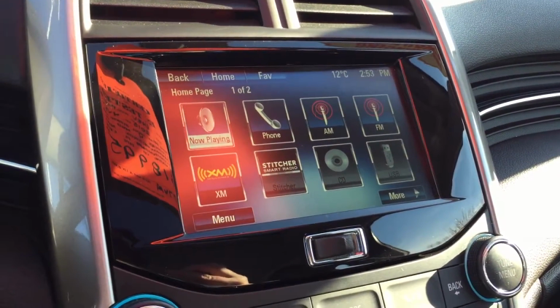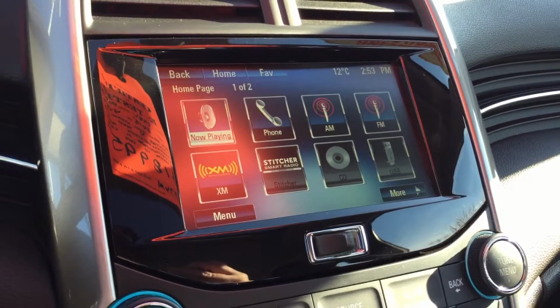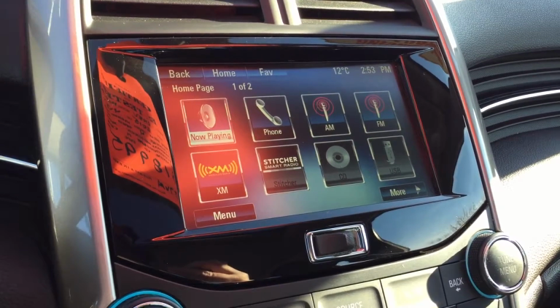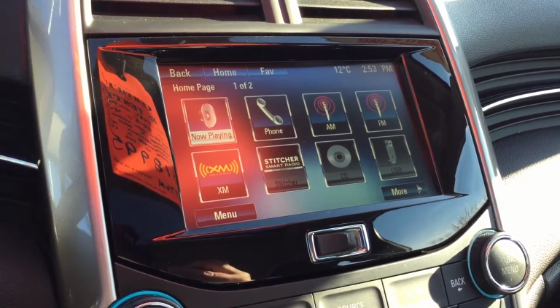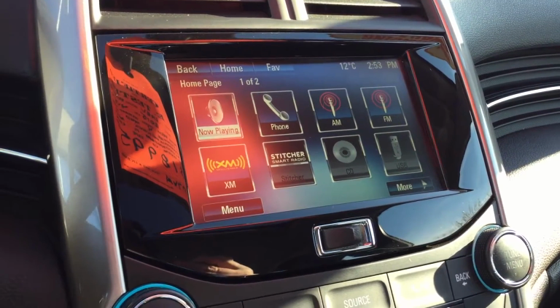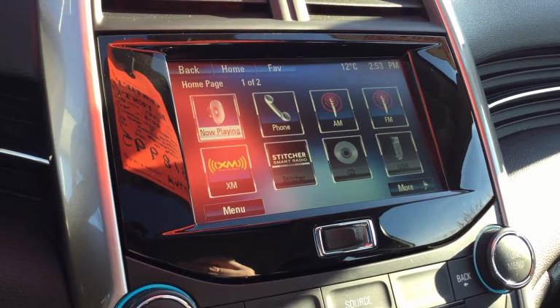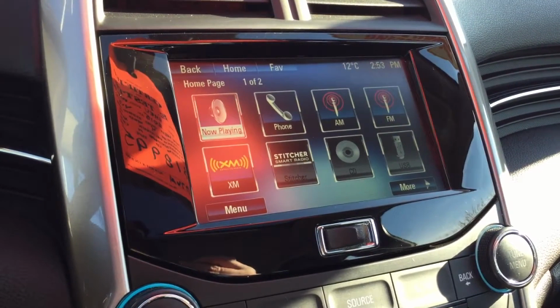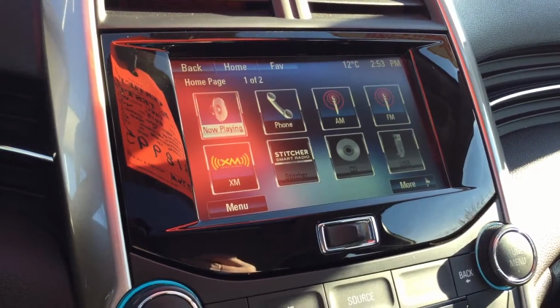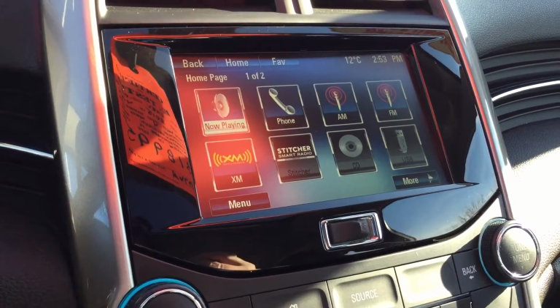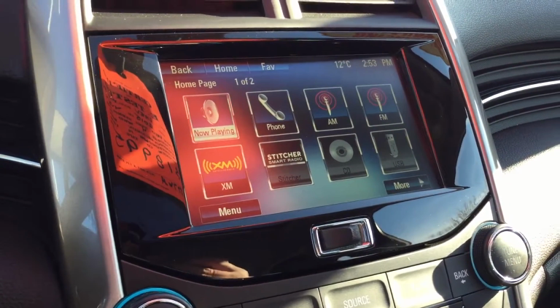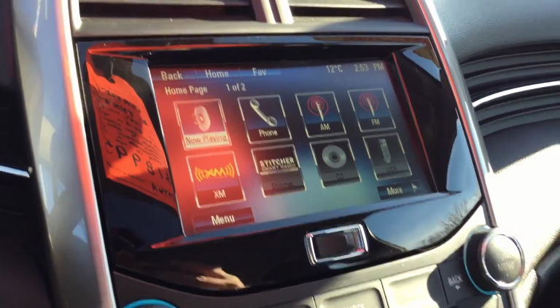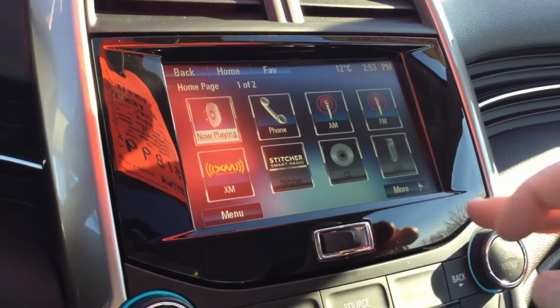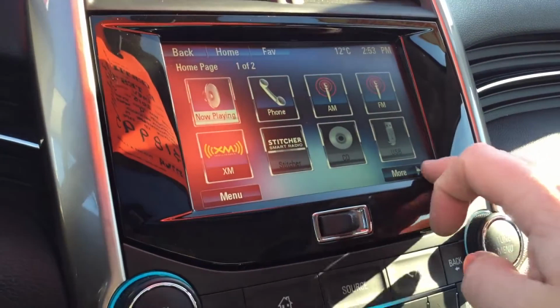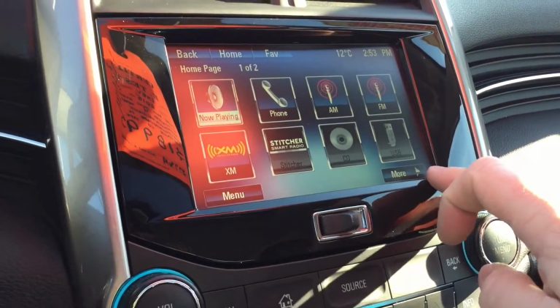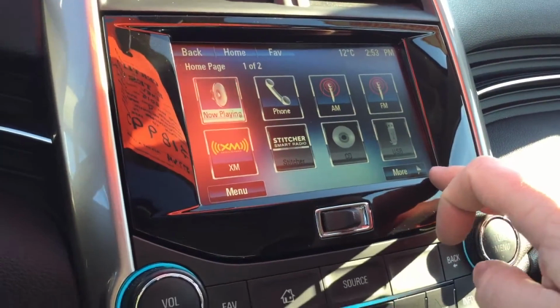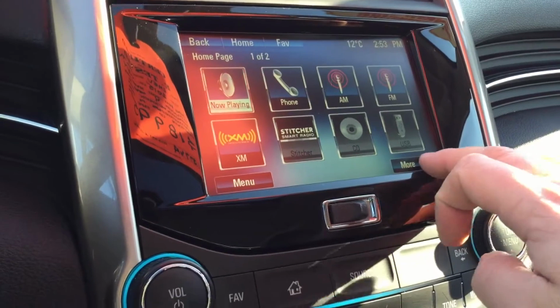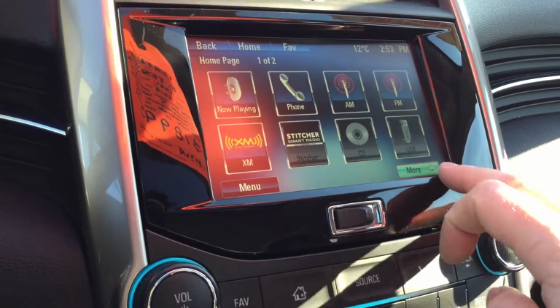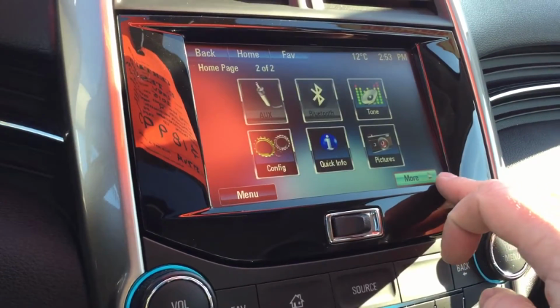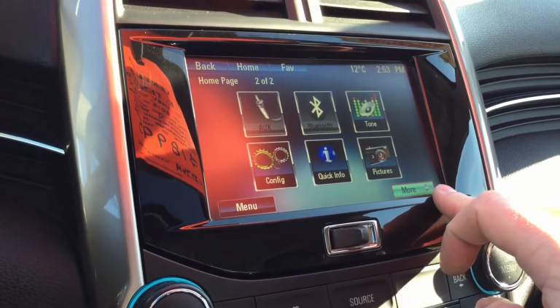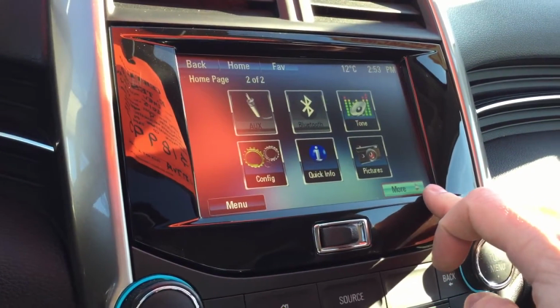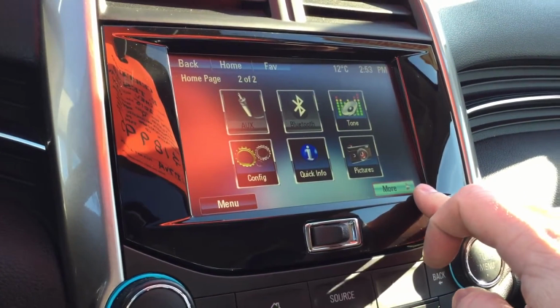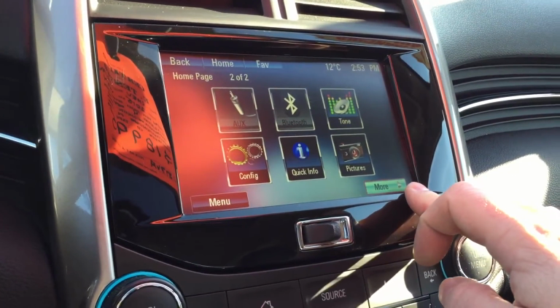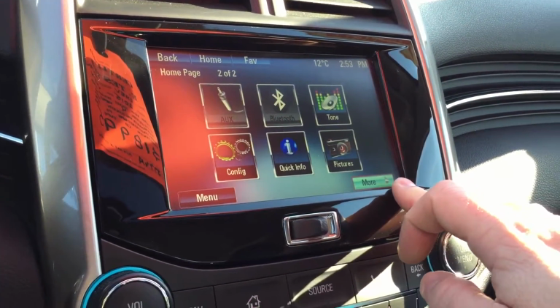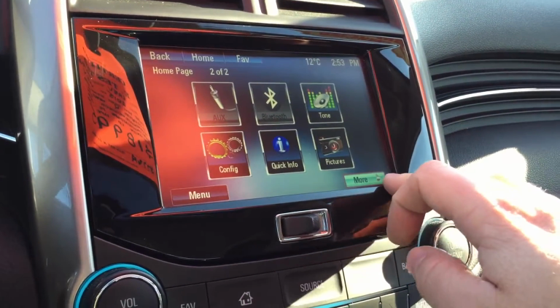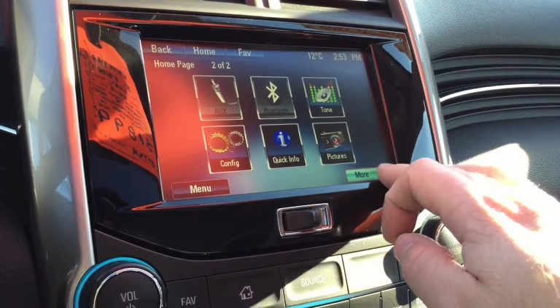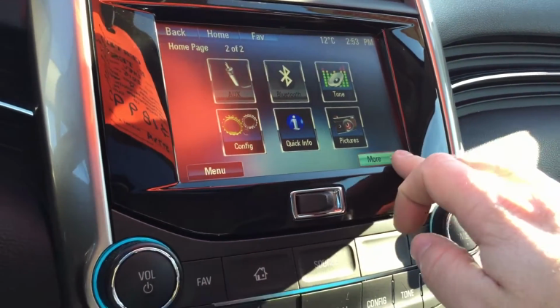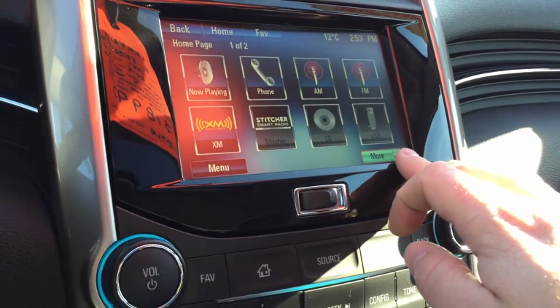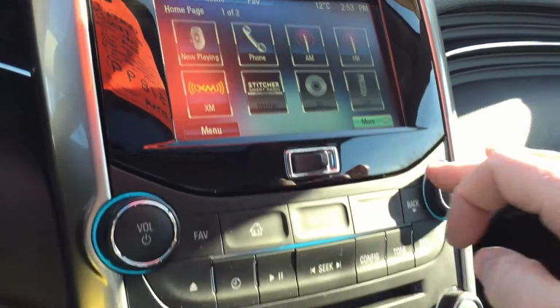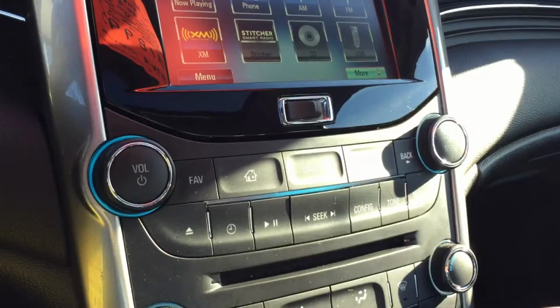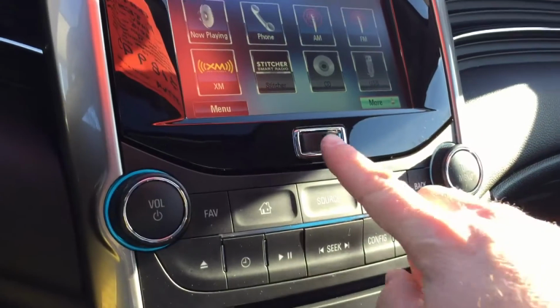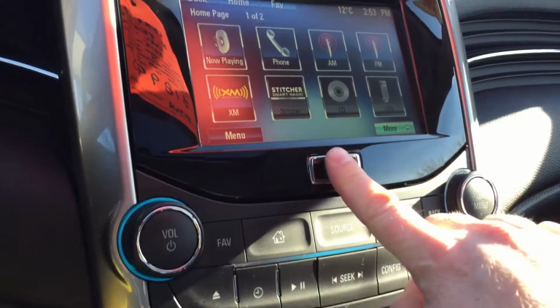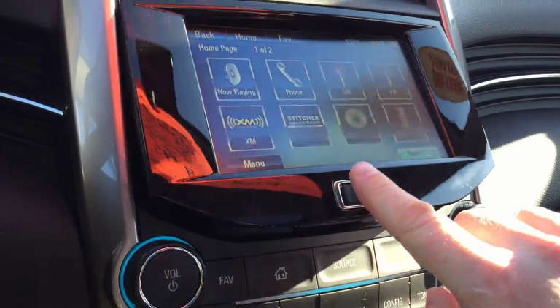What's playing now — Phone, AM, FM, XM satellite radio, Stitcher, Smart Radio, CD, USB, auxiliary Bluetooth, tone configuration, quick info, and pictures back to the home screen.